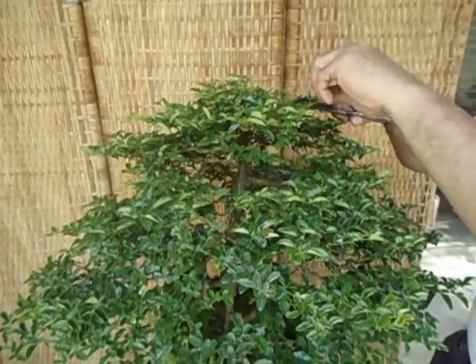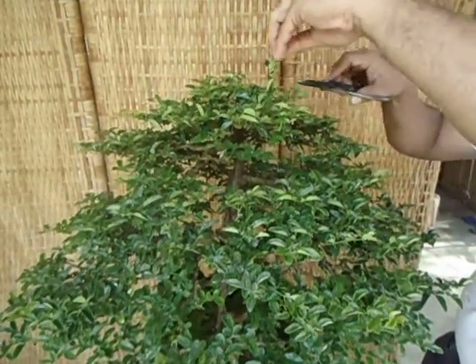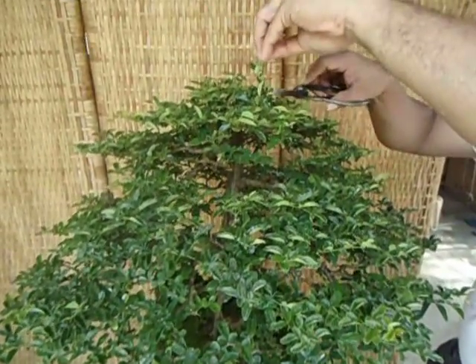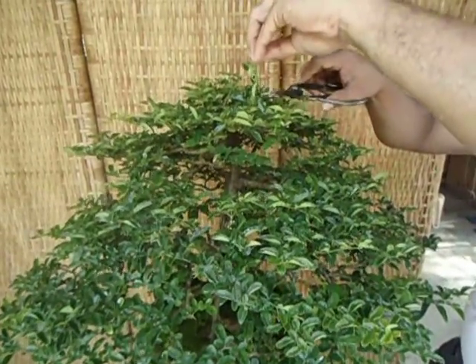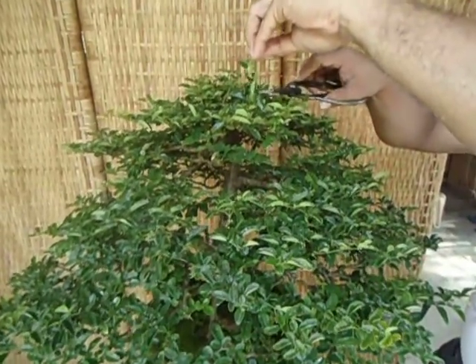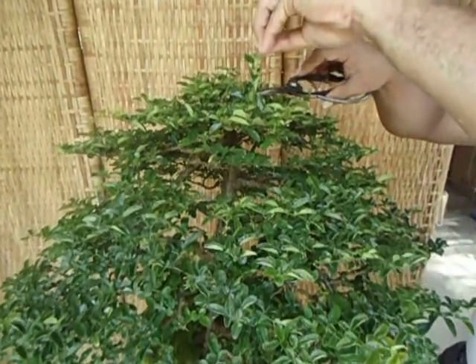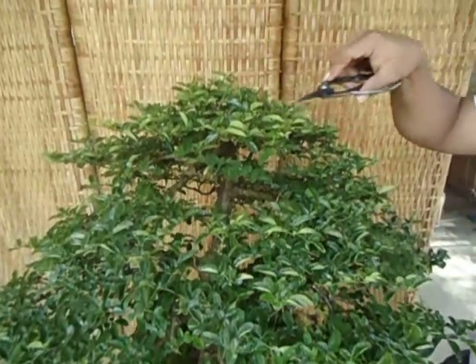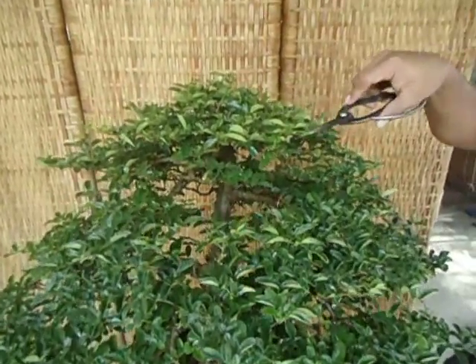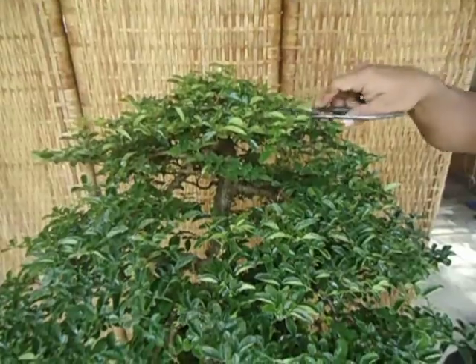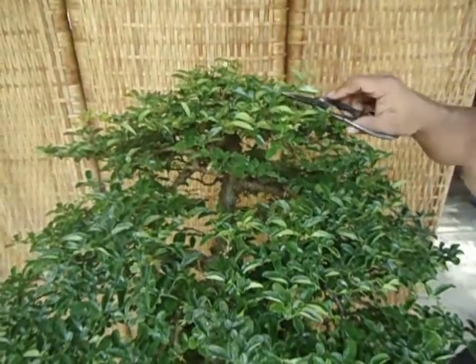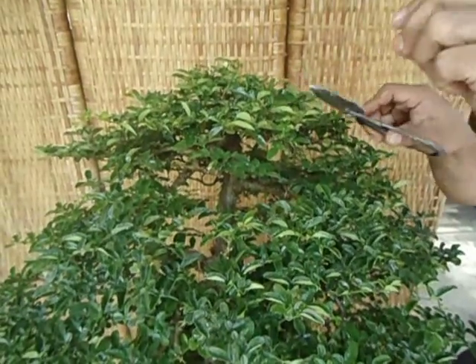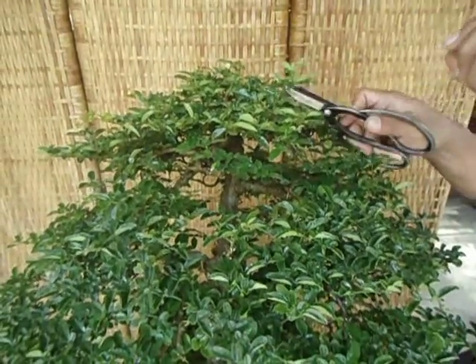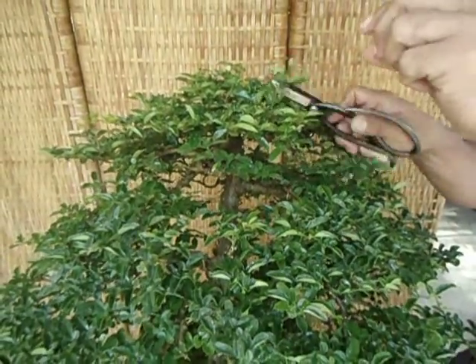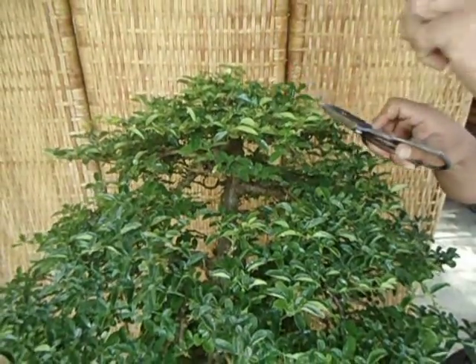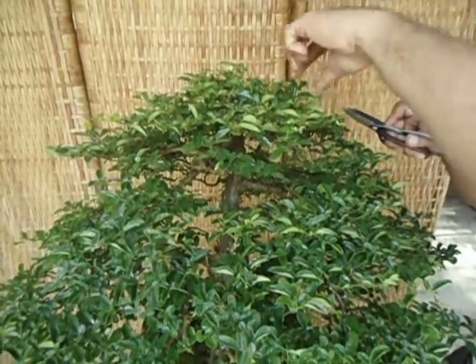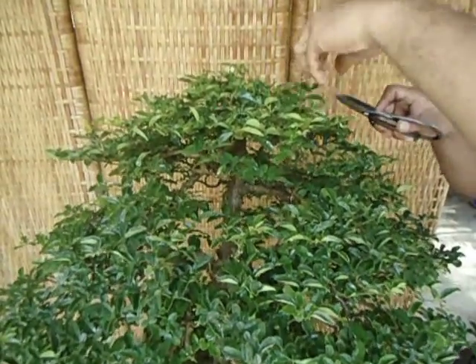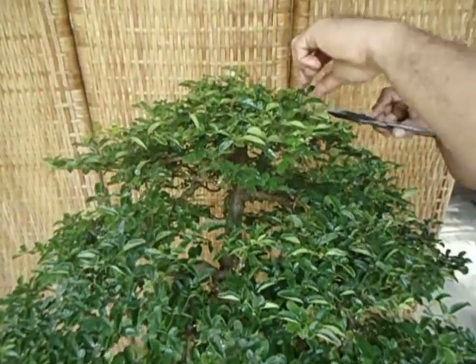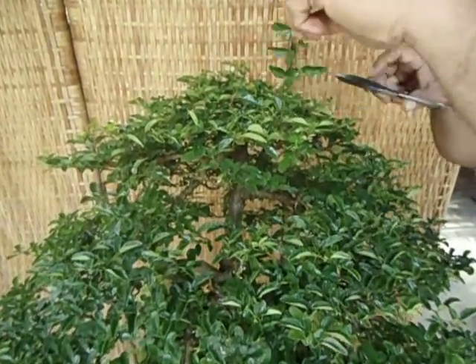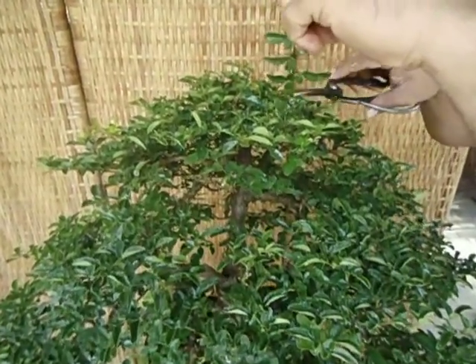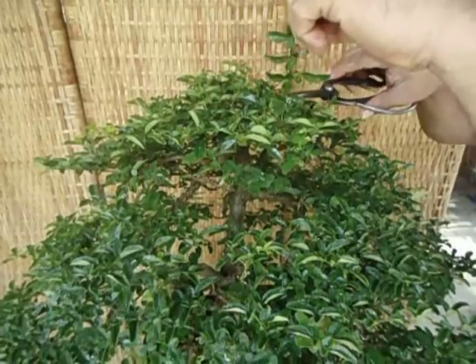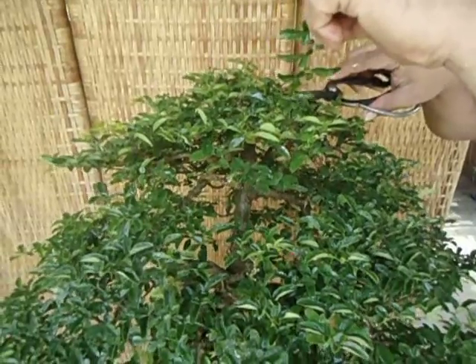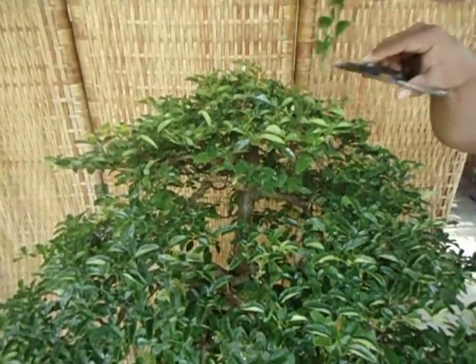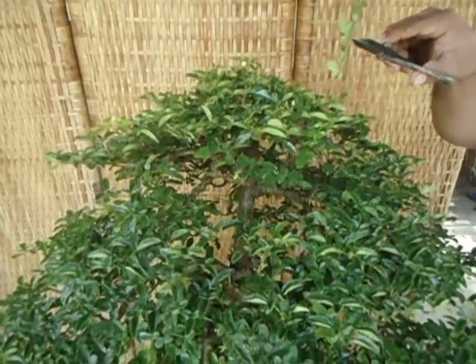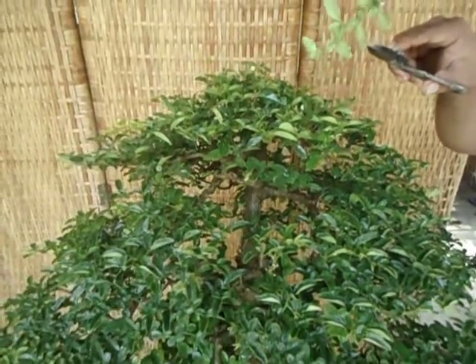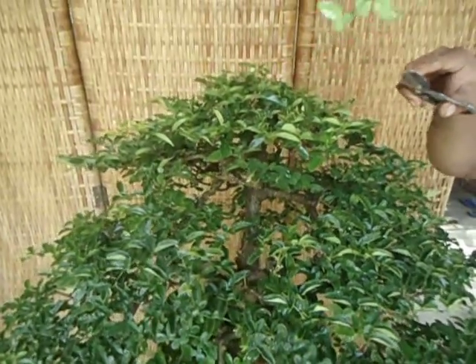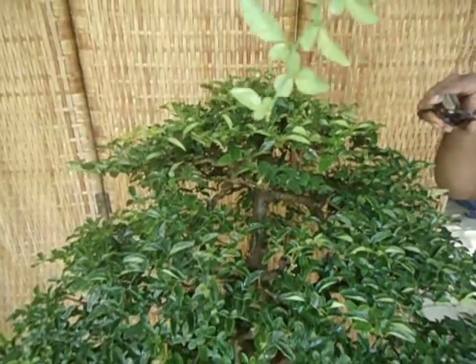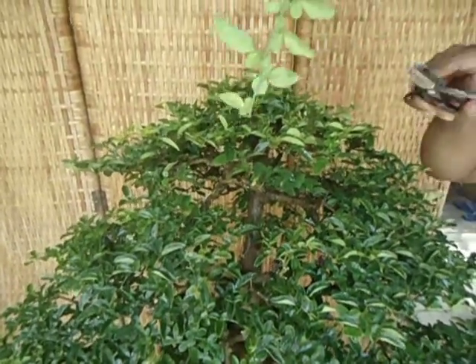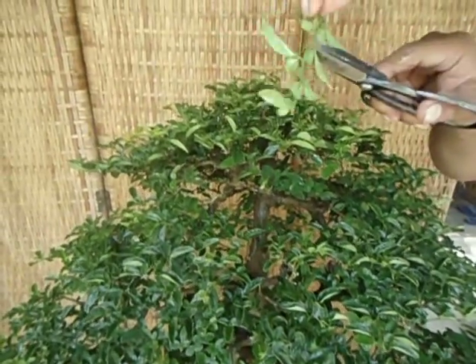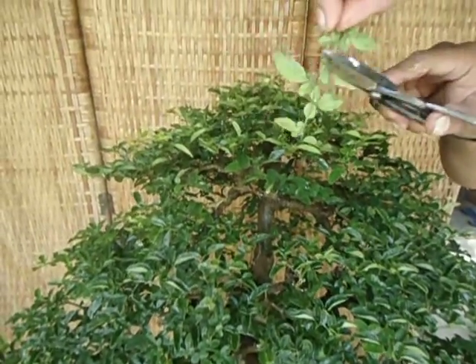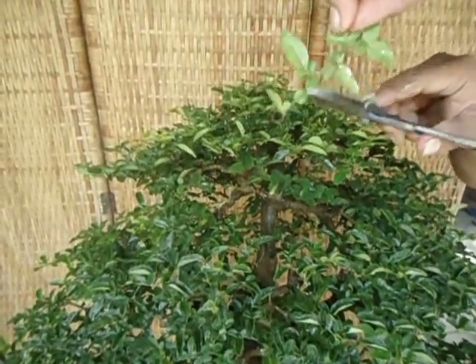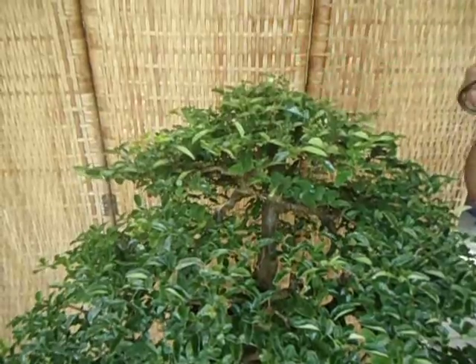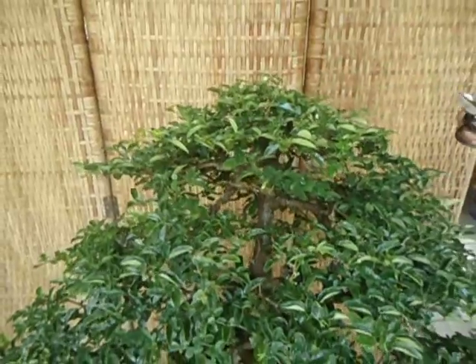You have to cut just right after the node, because that's where the growth point is. You have to be careful with the wild lemon because there are many turns — you see, turn, turn, turn, turn.